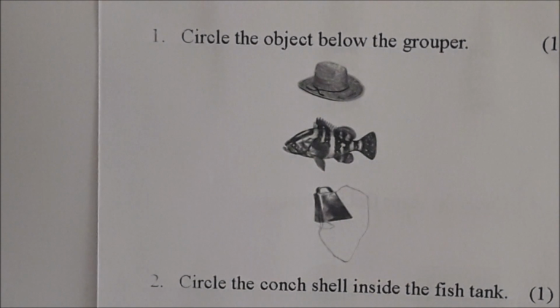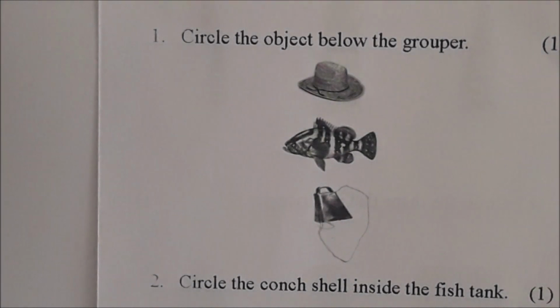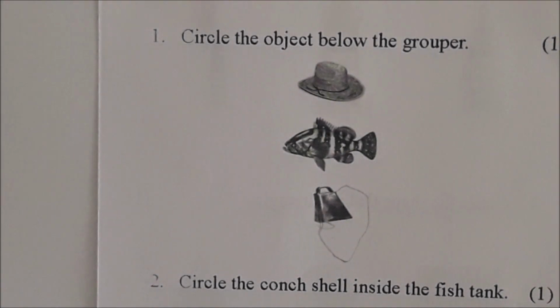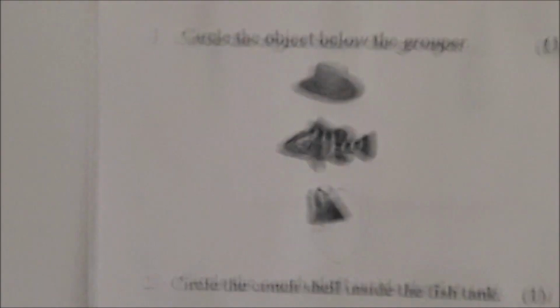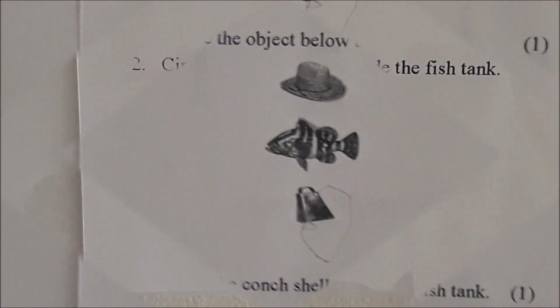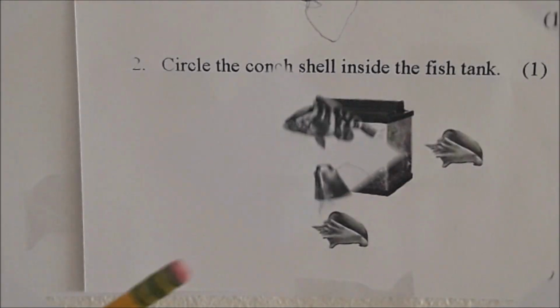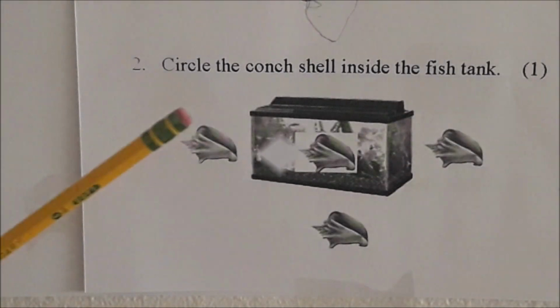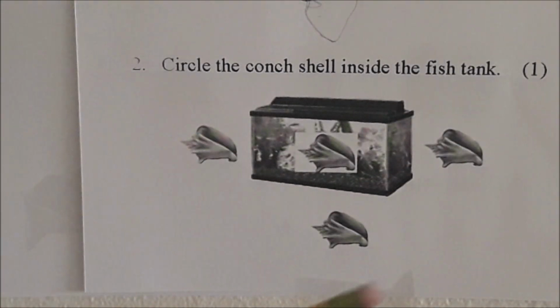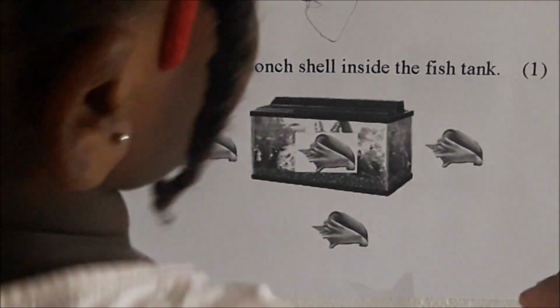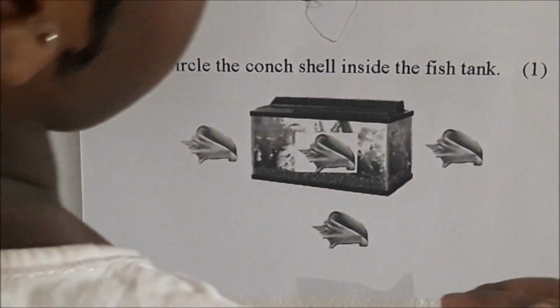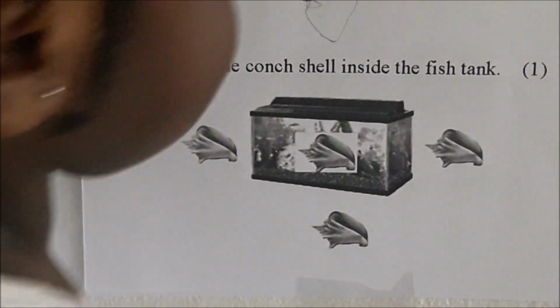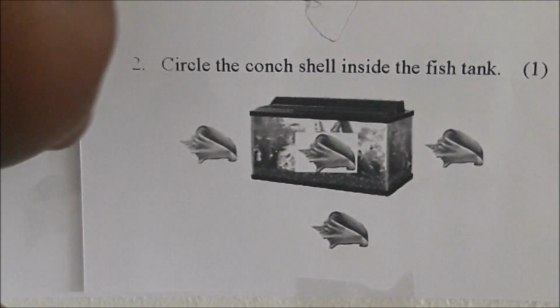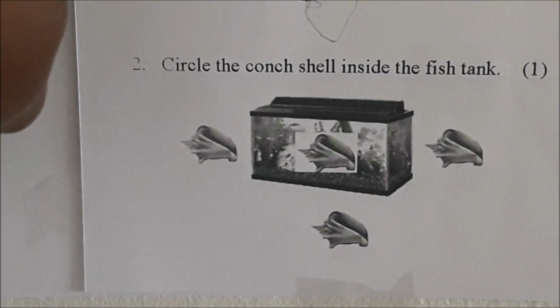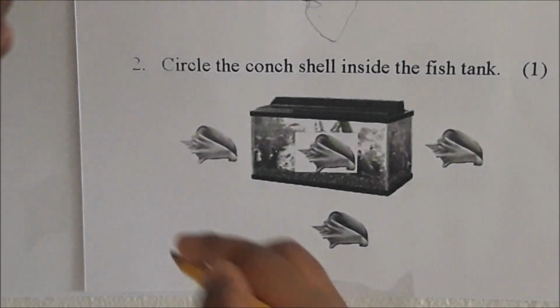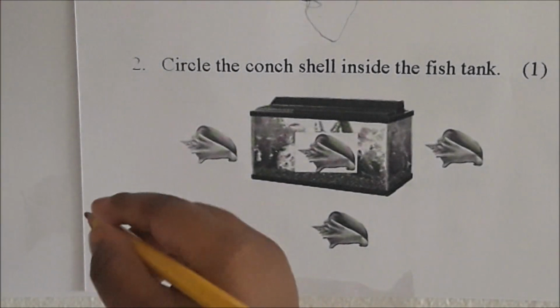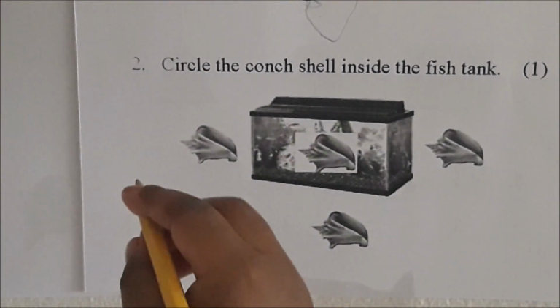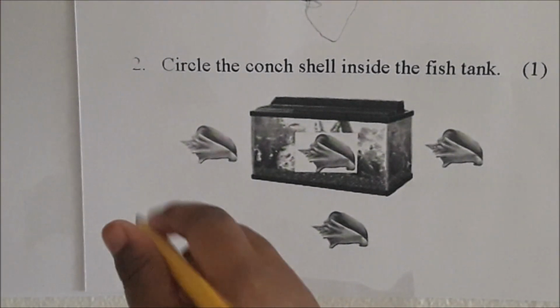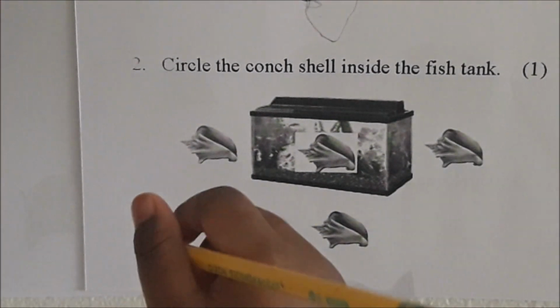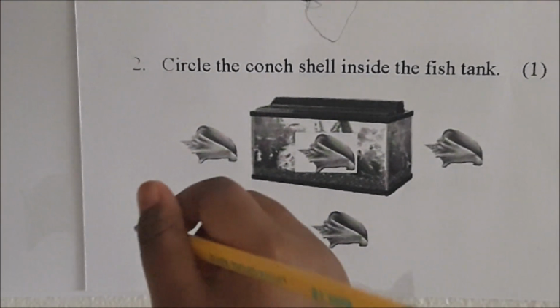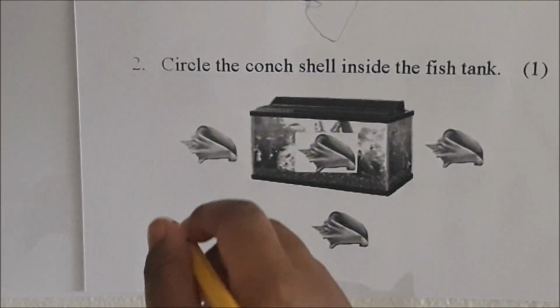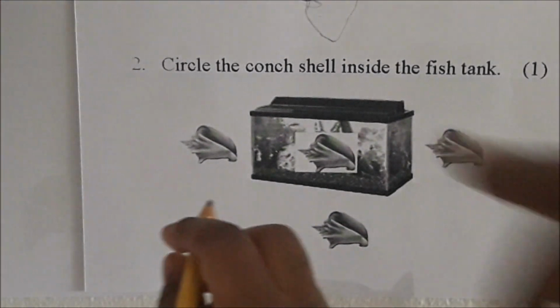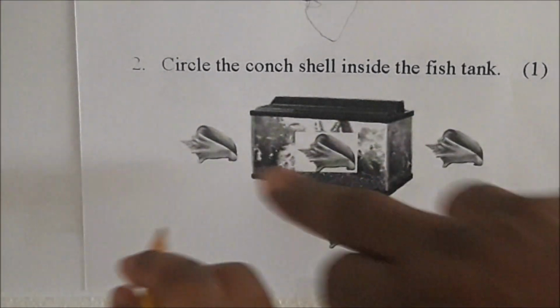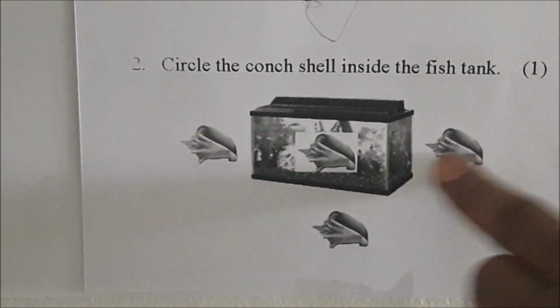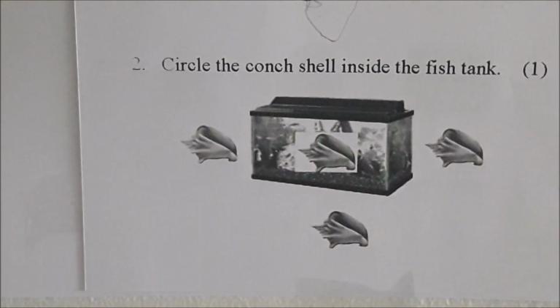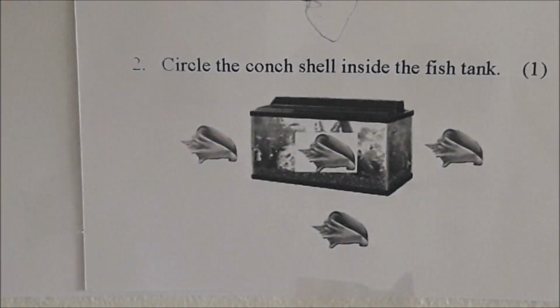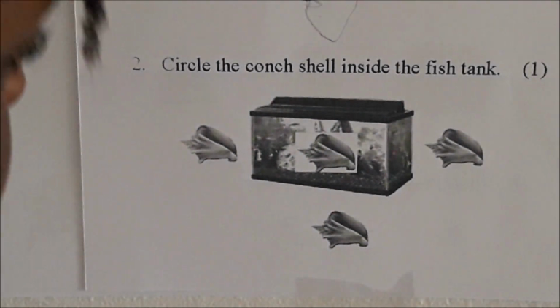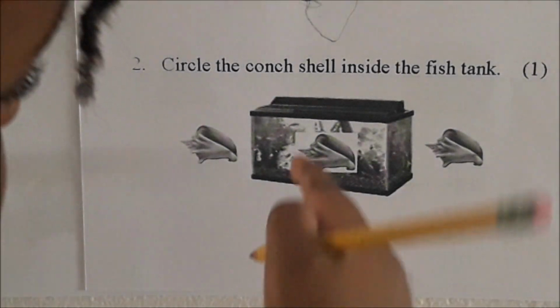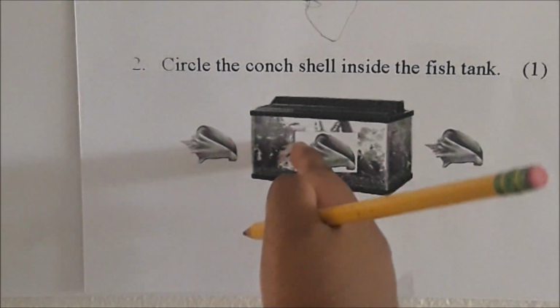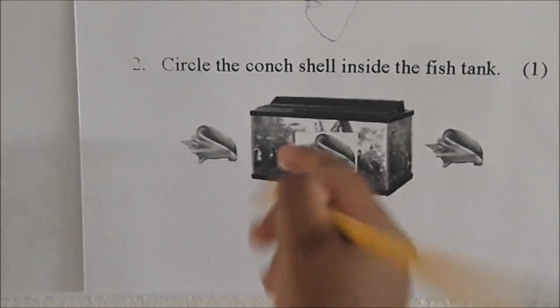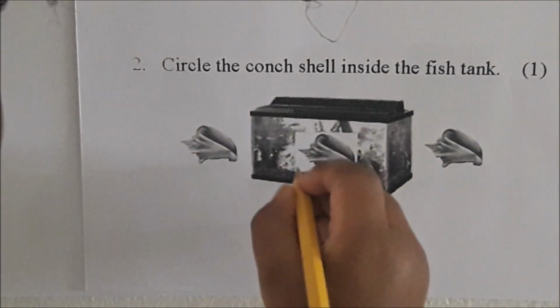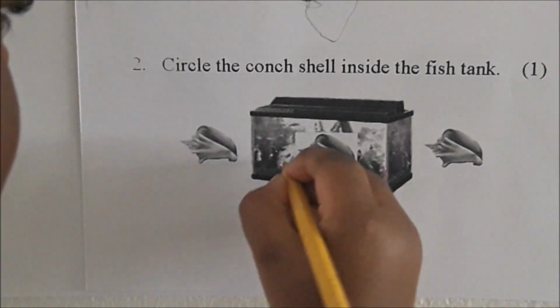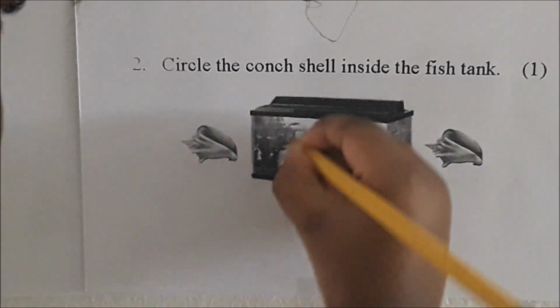Very good. Okay, go to the next one. Come up closer. Stand on the side. Circle the conch shell inside the fish tank. Which conch shell is inside the fish tank? Circle the one inside the fish tank. Very good.